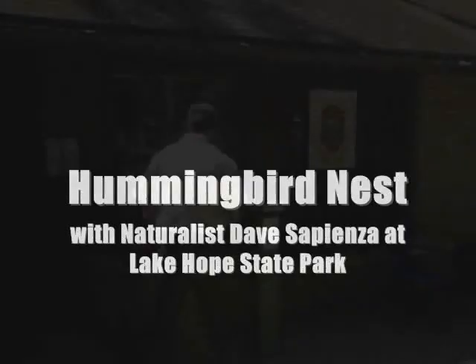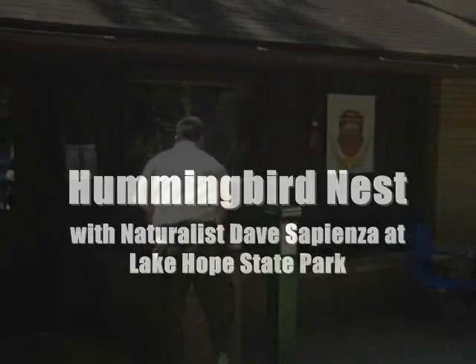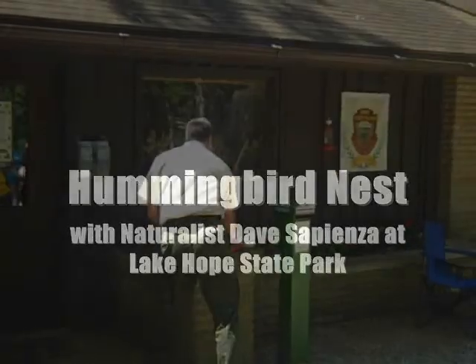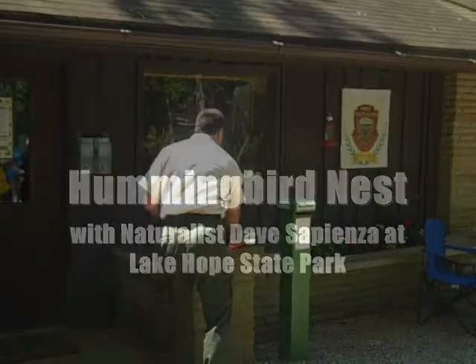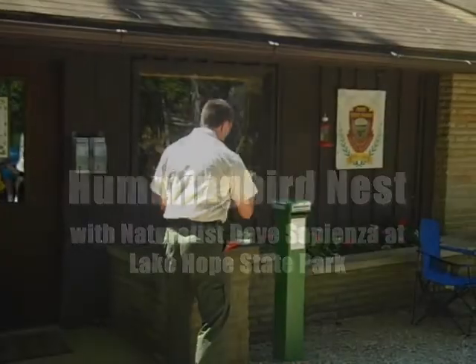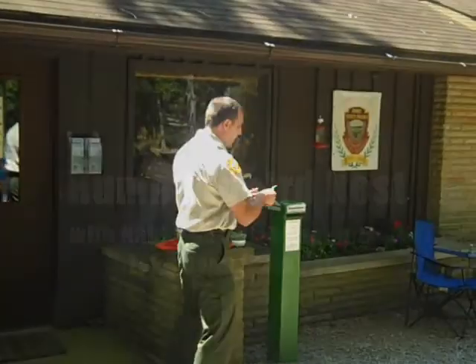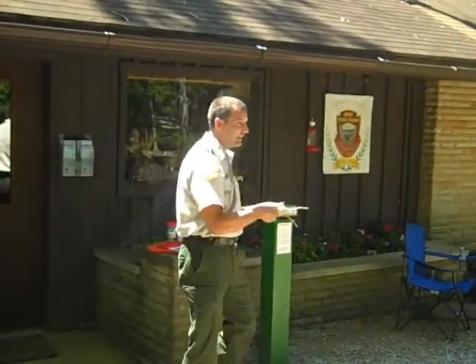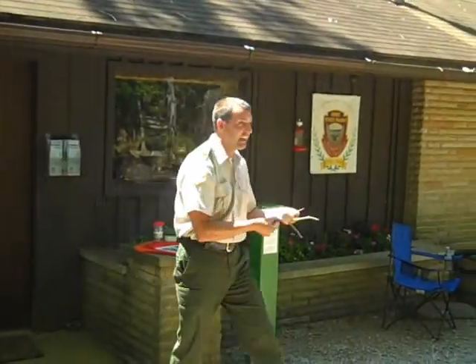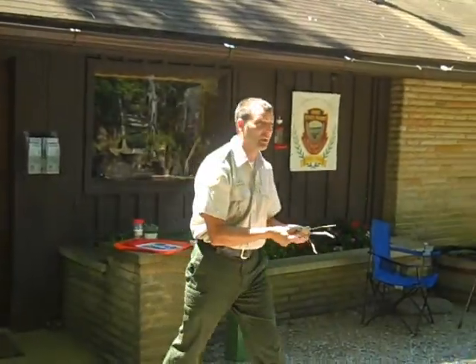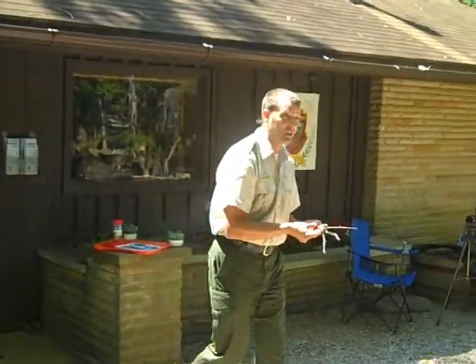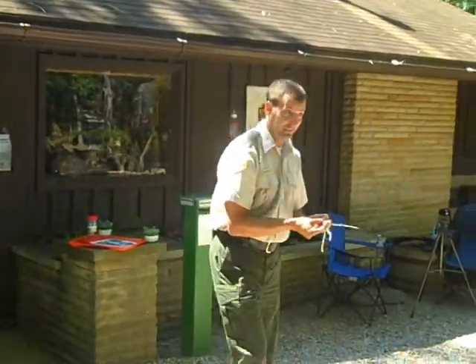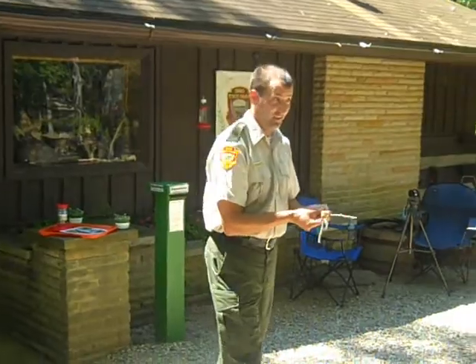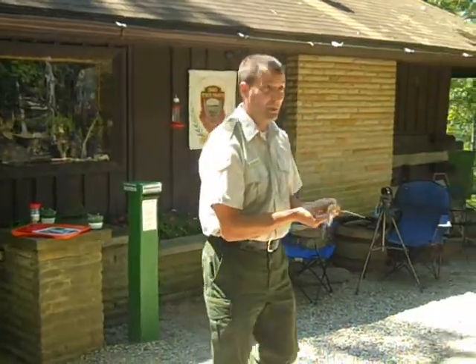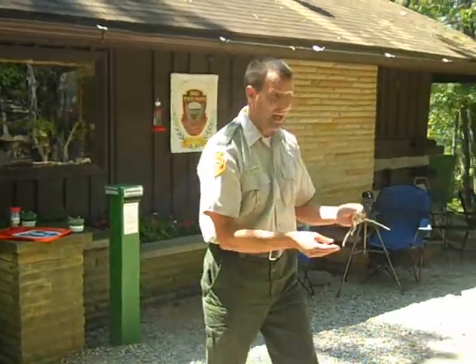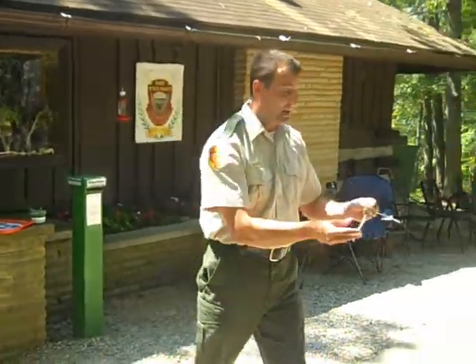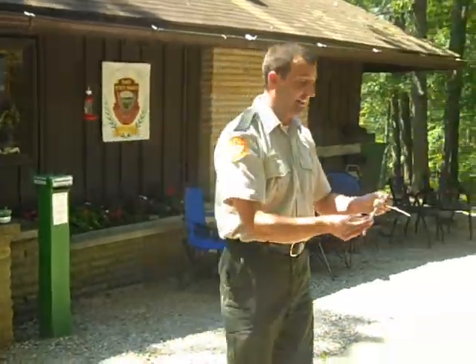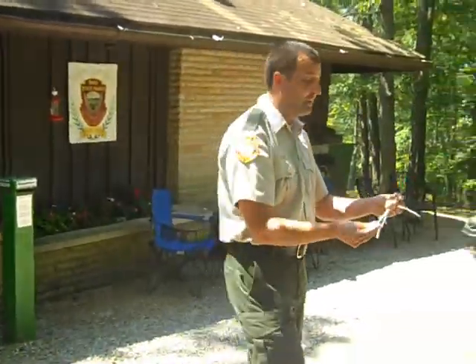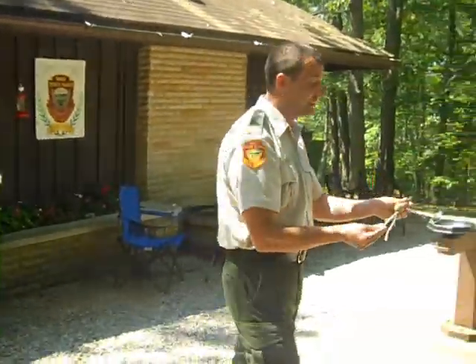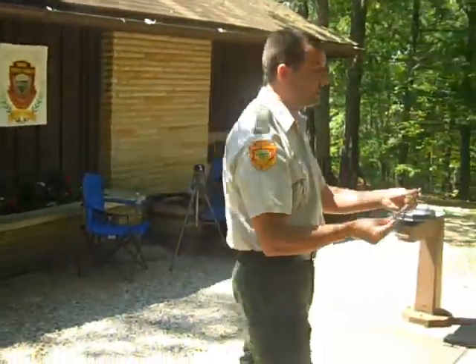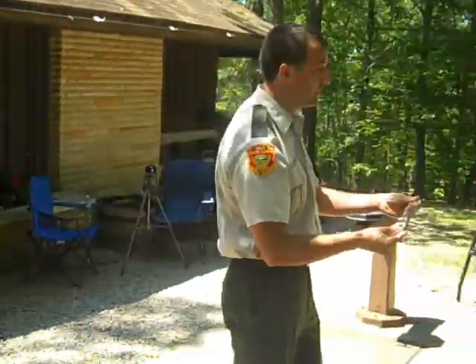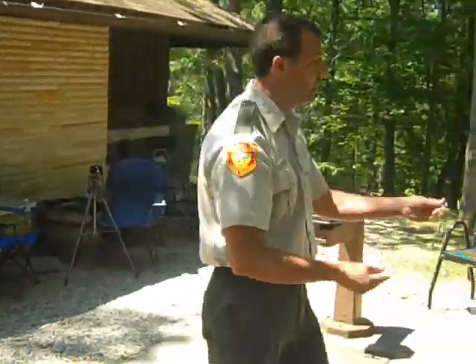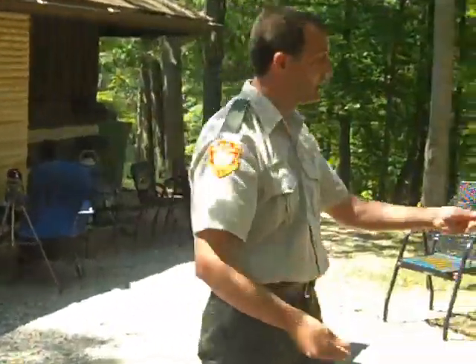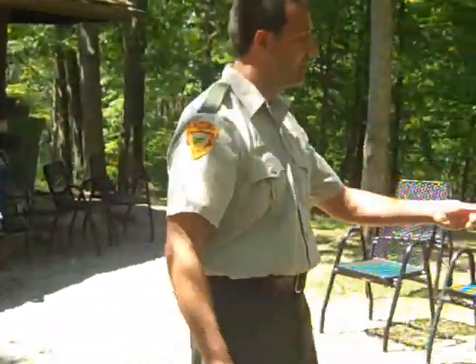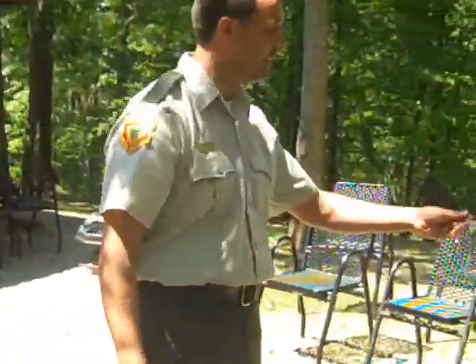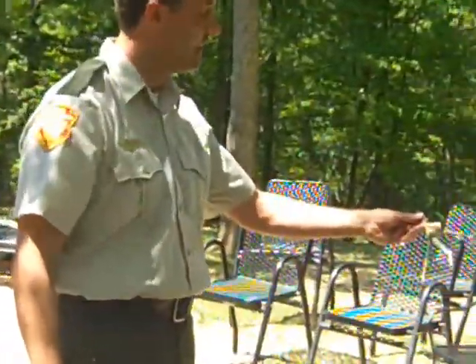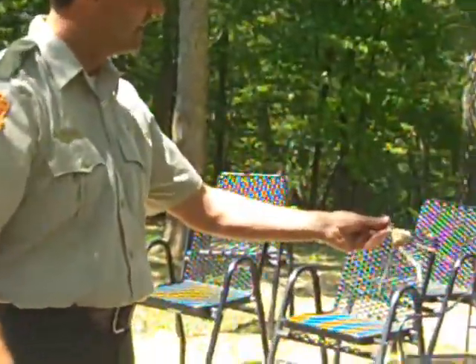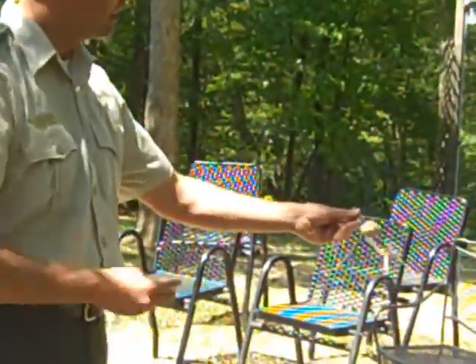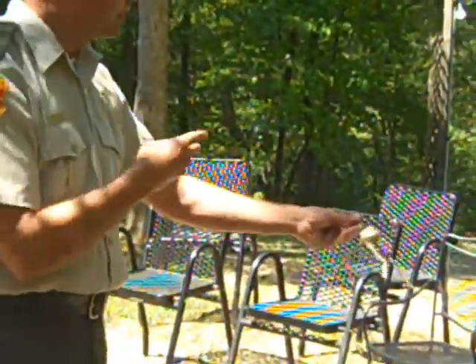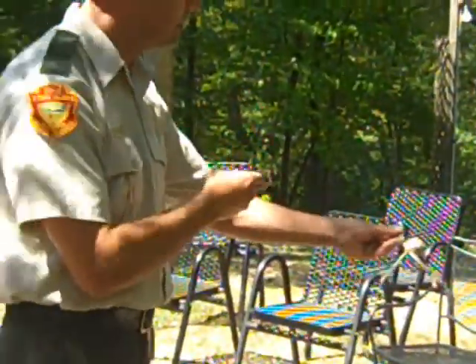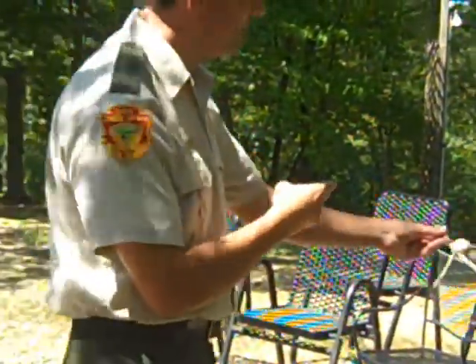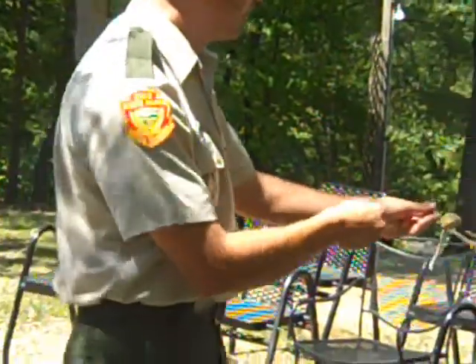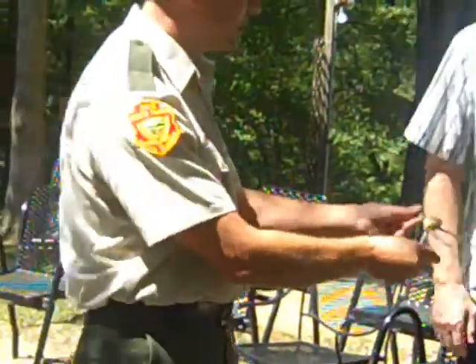This is kind of neat. Somebody brought us a hummingbird nest — a lot of people ask about them. This is a ruby-throated hummingbird nest that somebody clipped off of a bush.